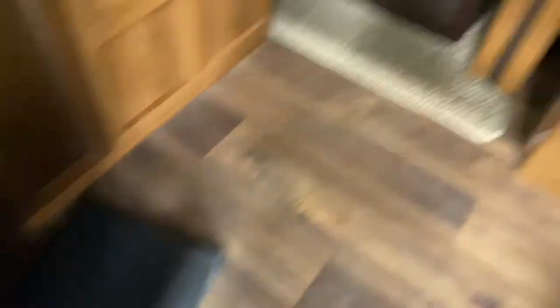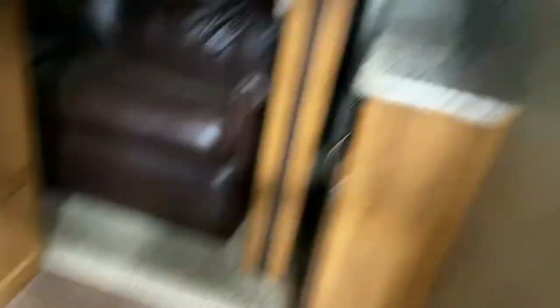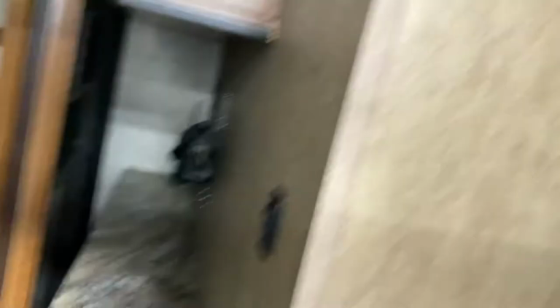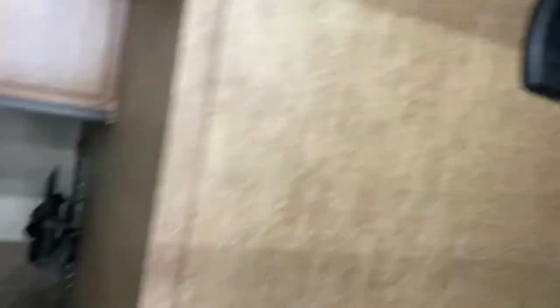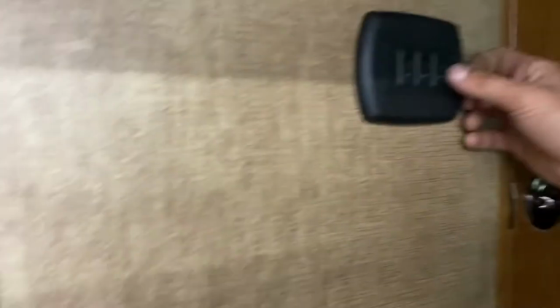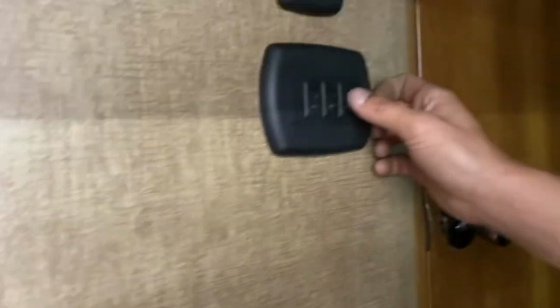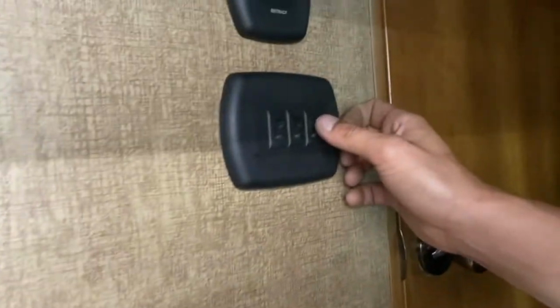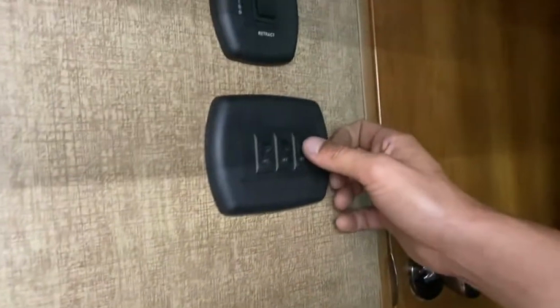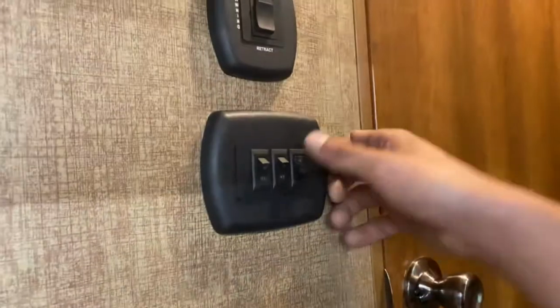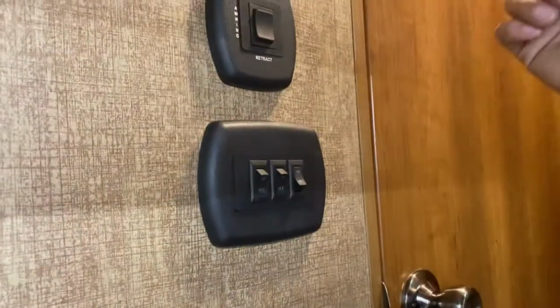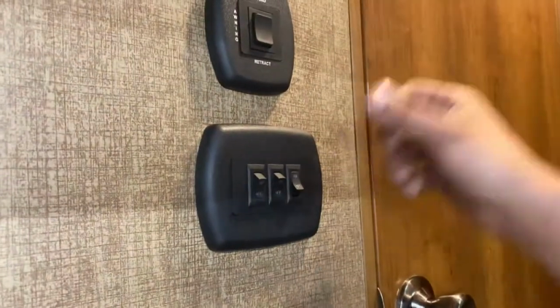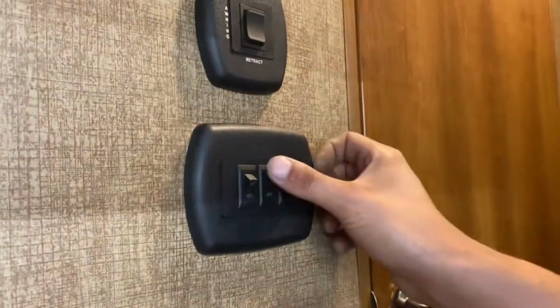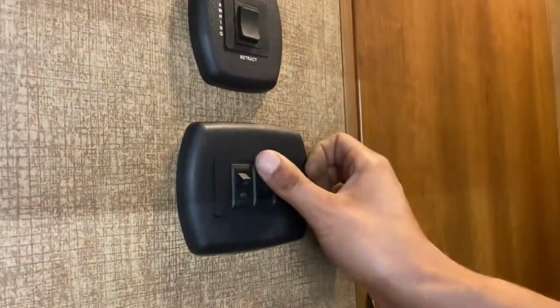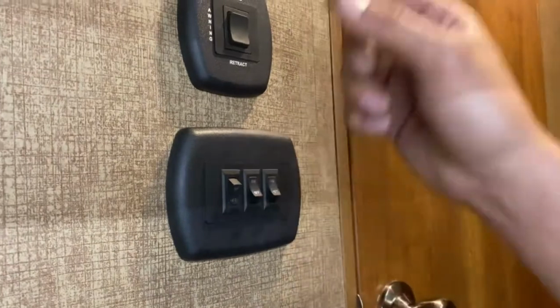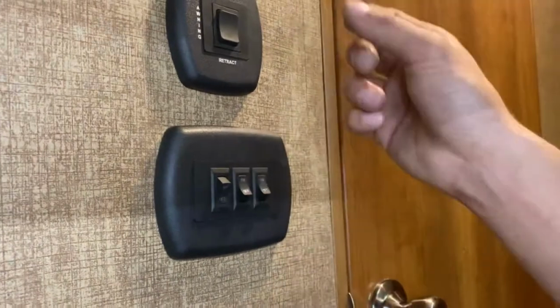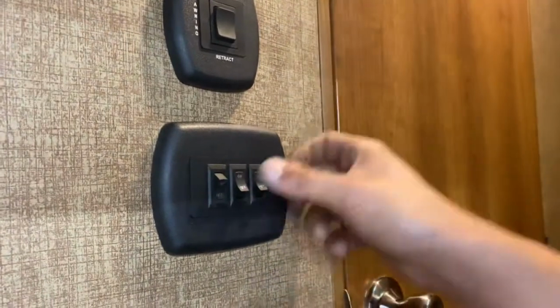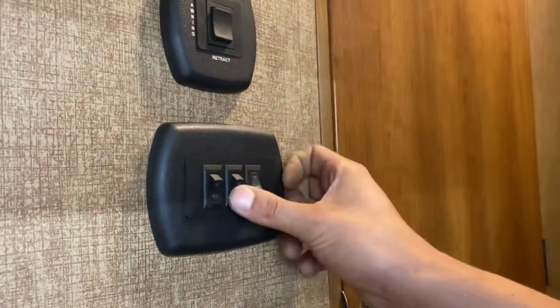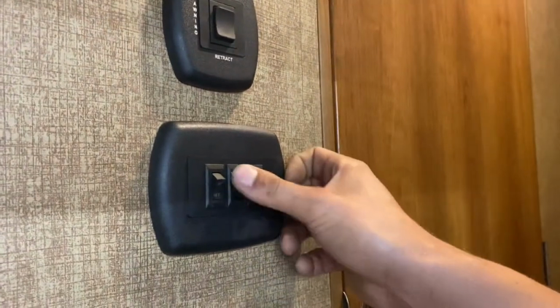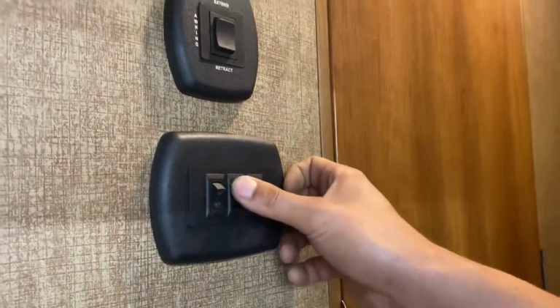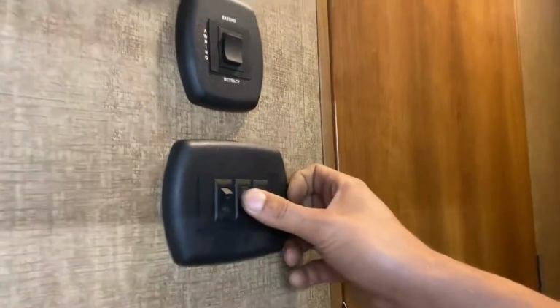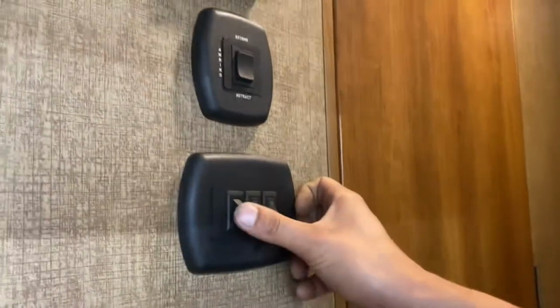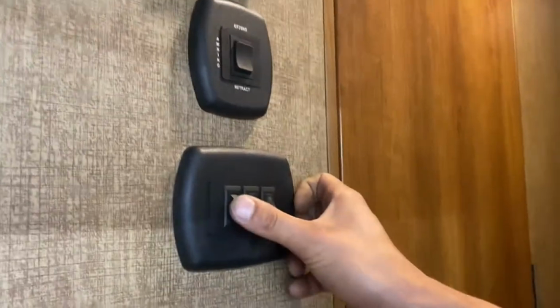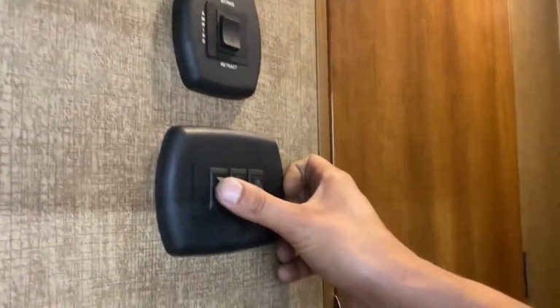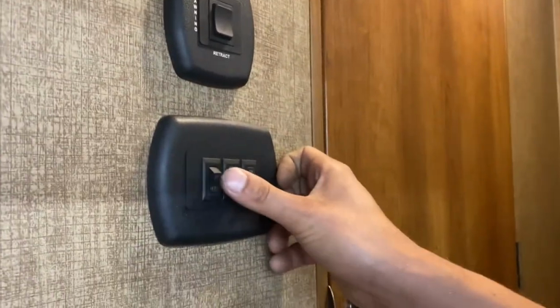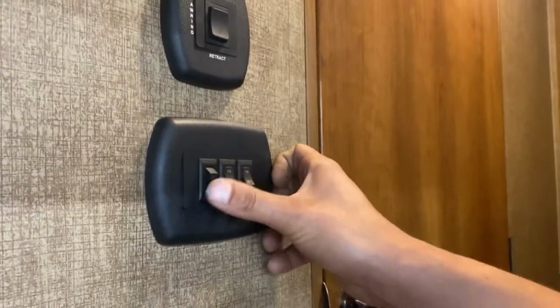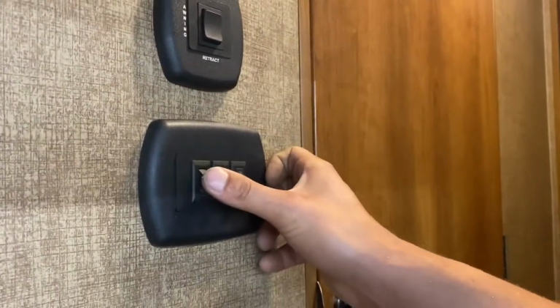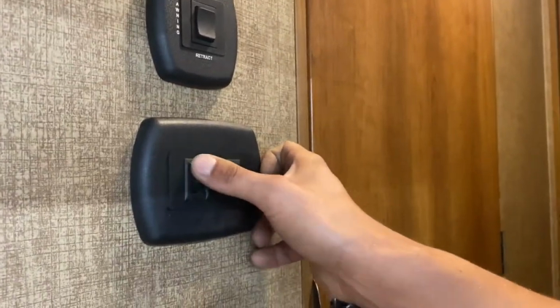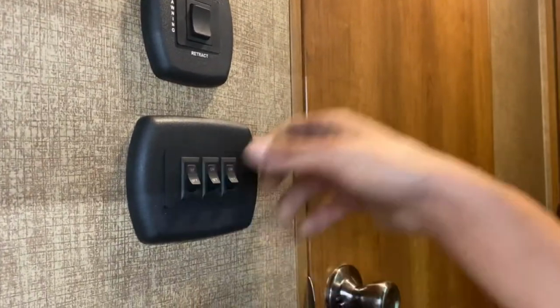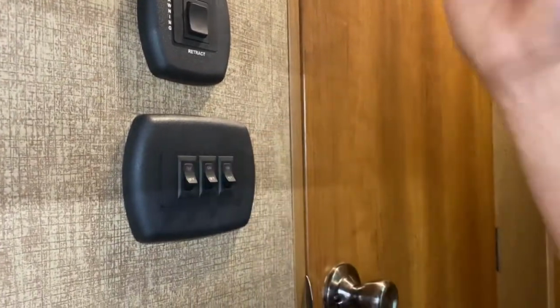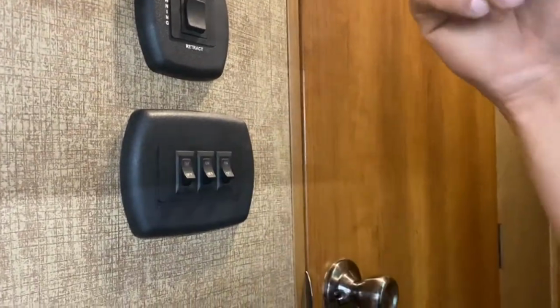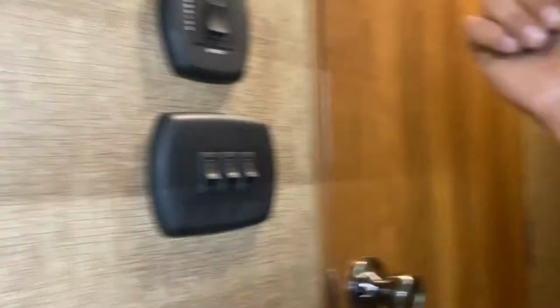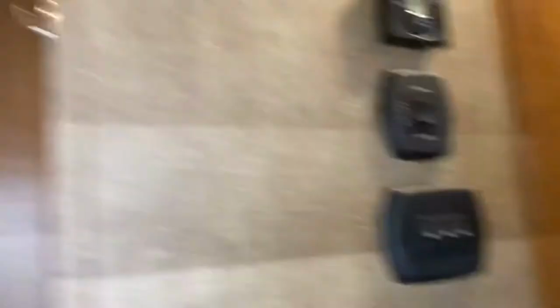Up on the wall here we've got your light switches. On the right you get your hallway center light and your awning light outside. On the left you get your living room lights.